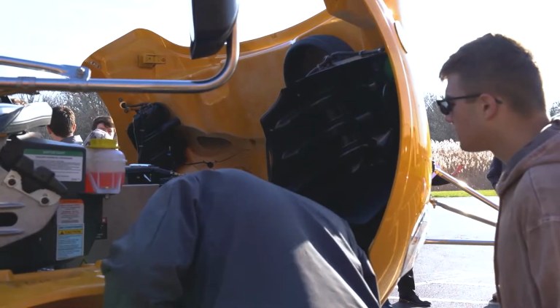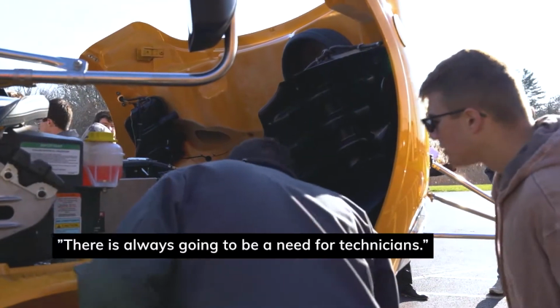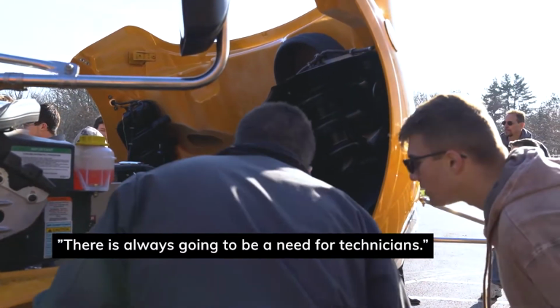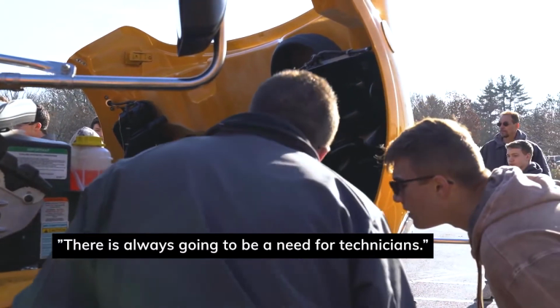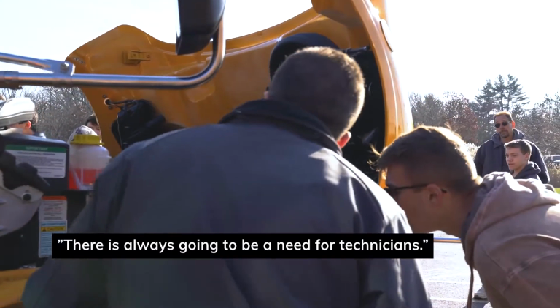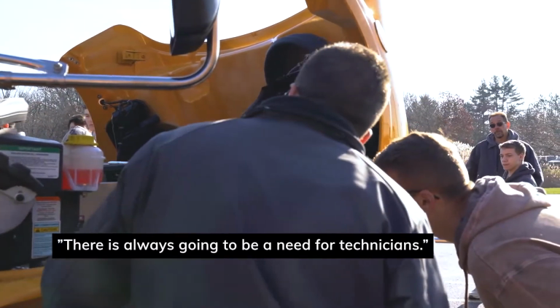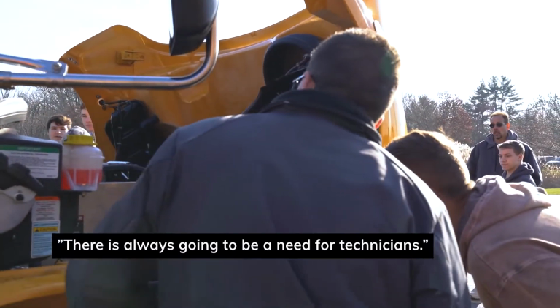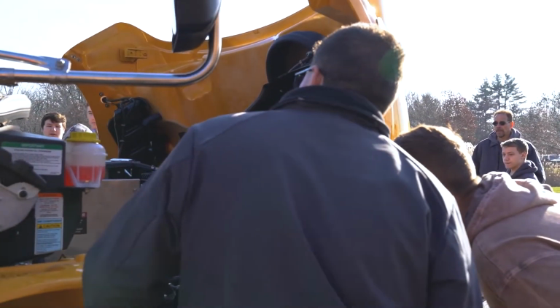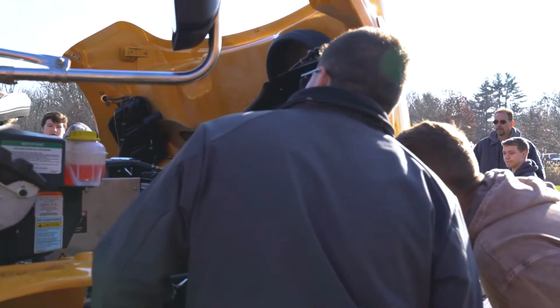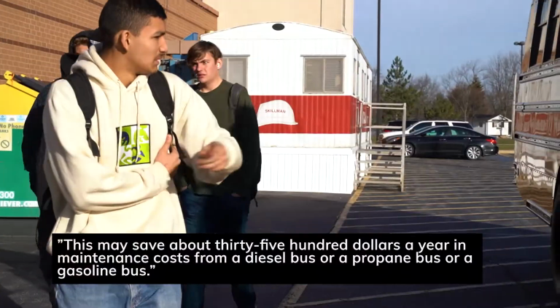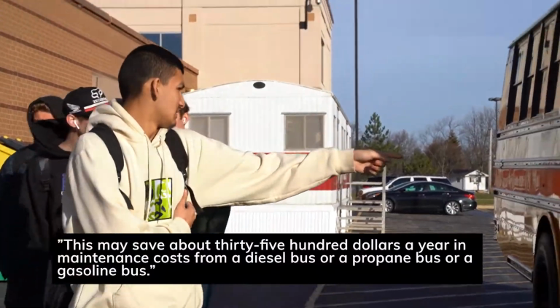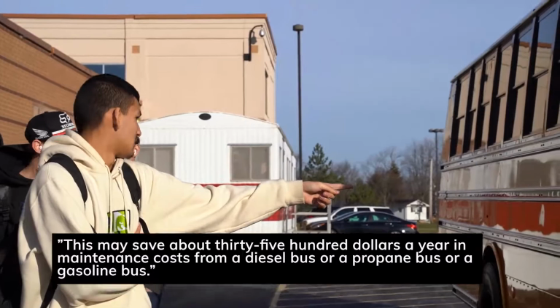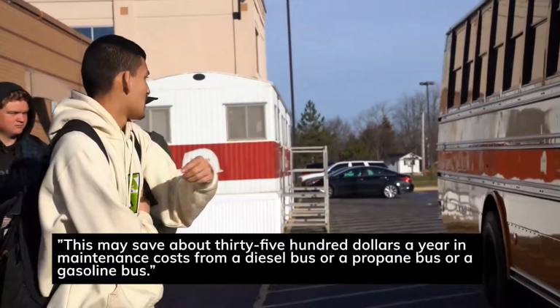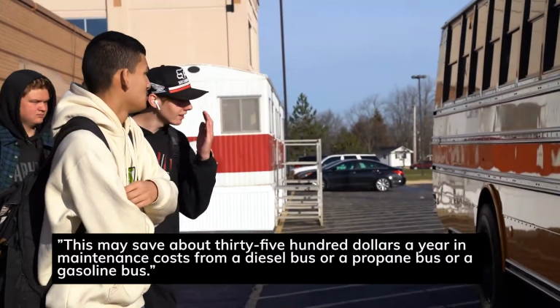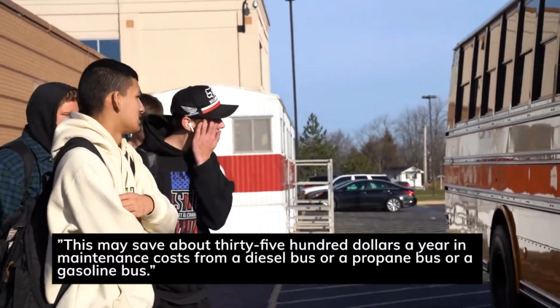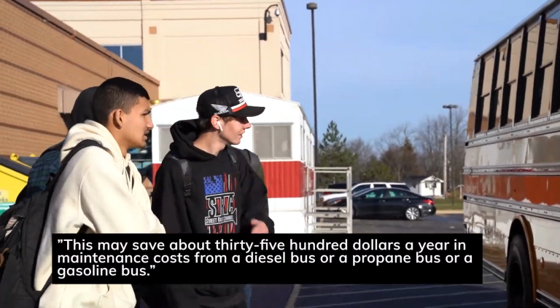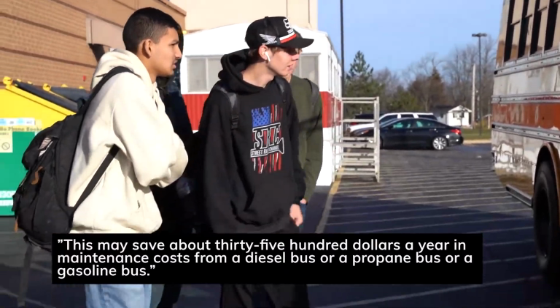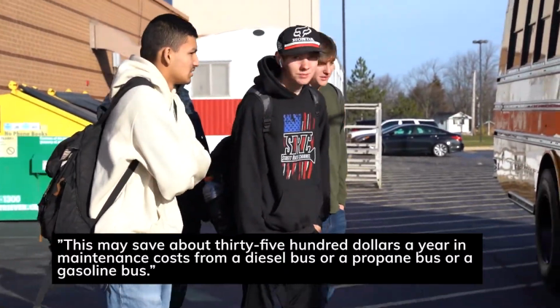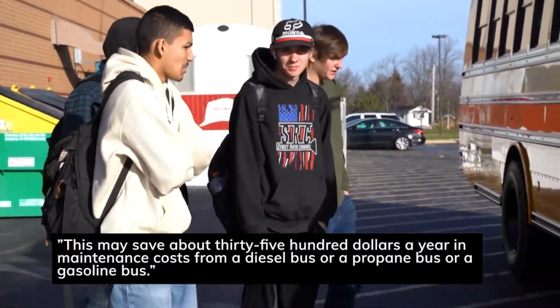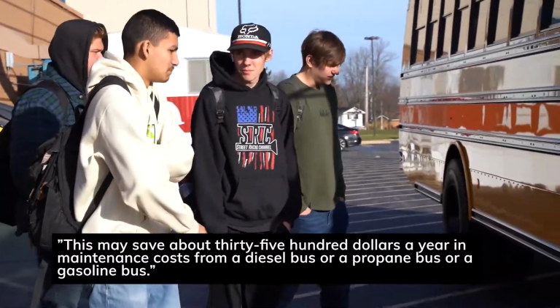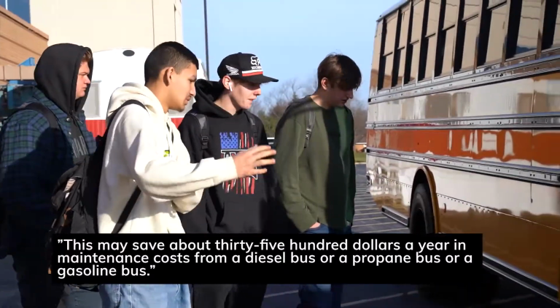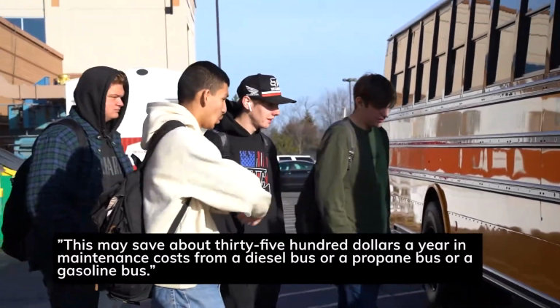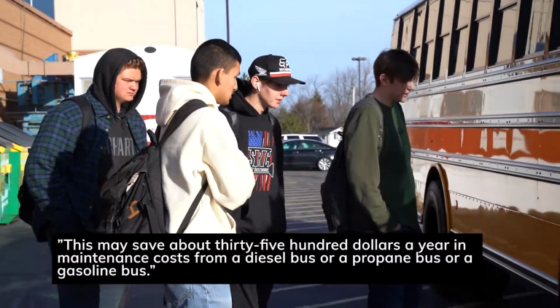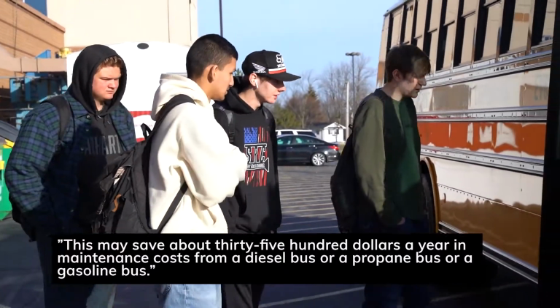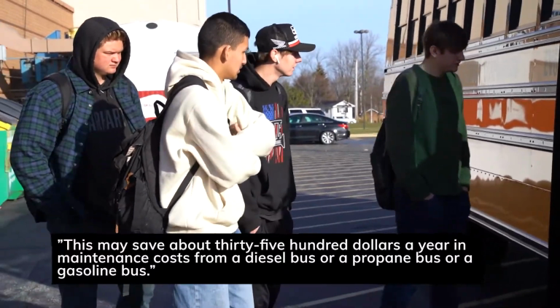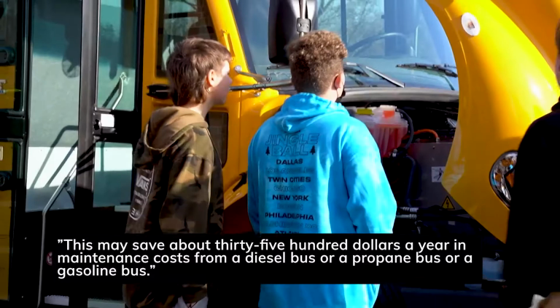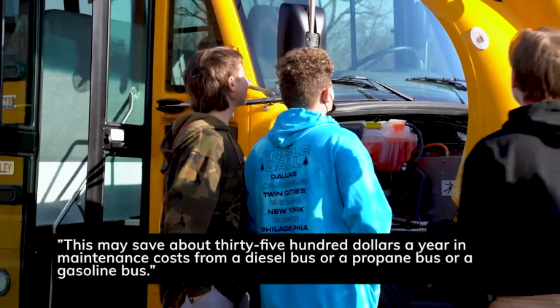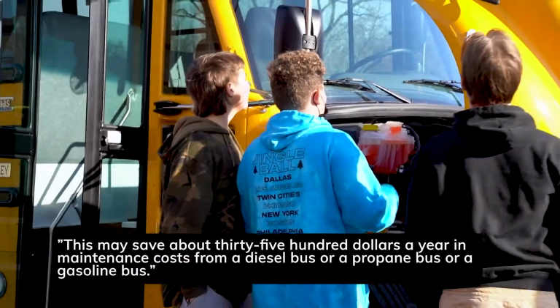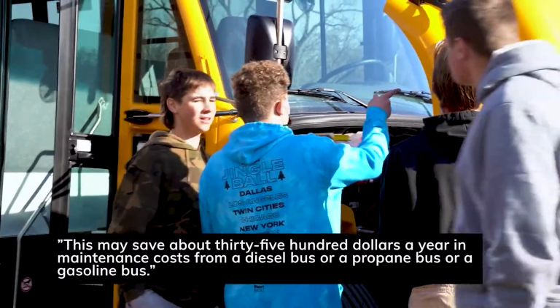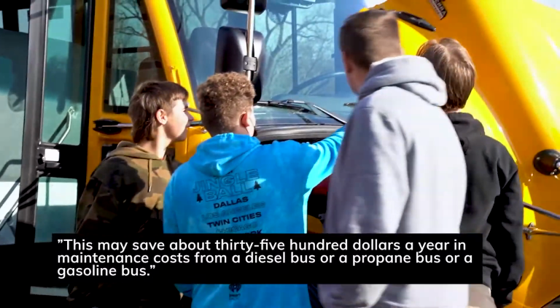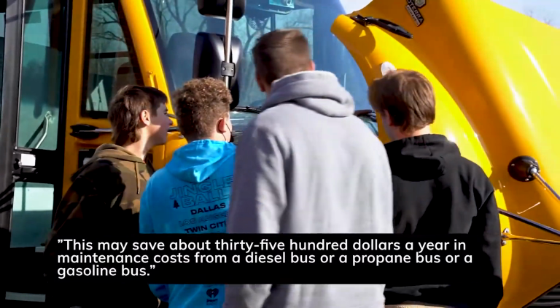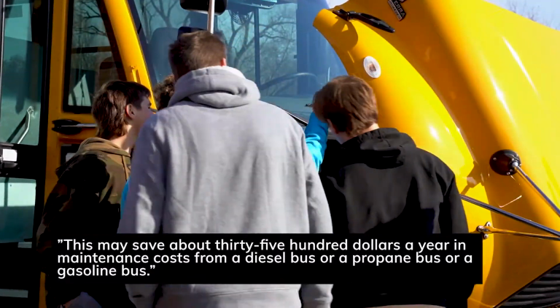There's always going to be a need for technicians. This may save about $3,500 a year in maintenance costs compared to a diesel bus, a propane bus, or a gas service bus.